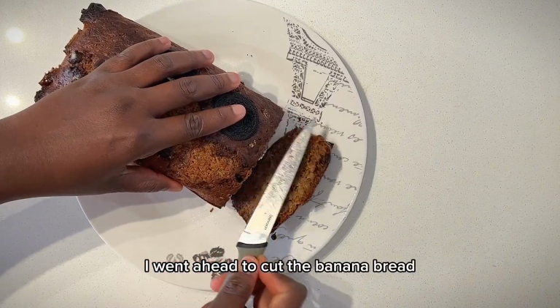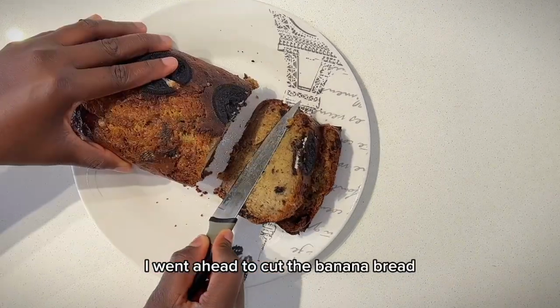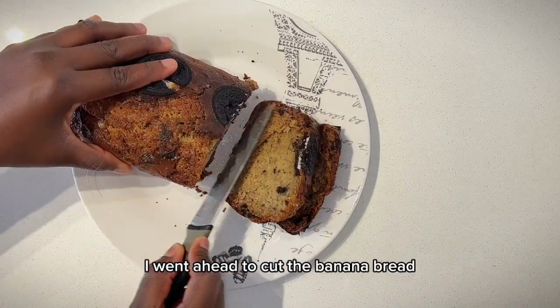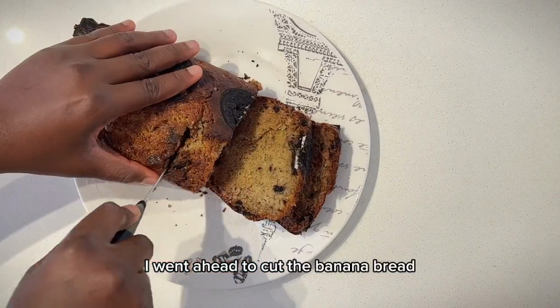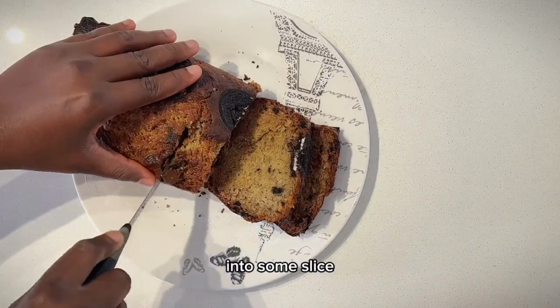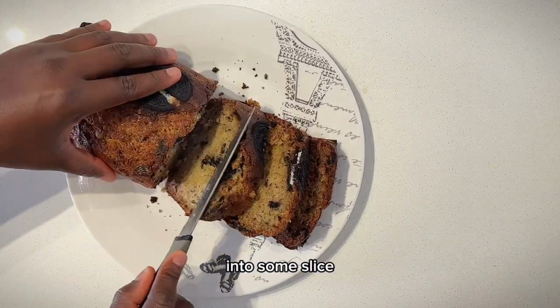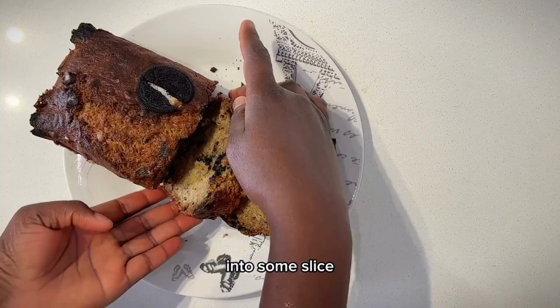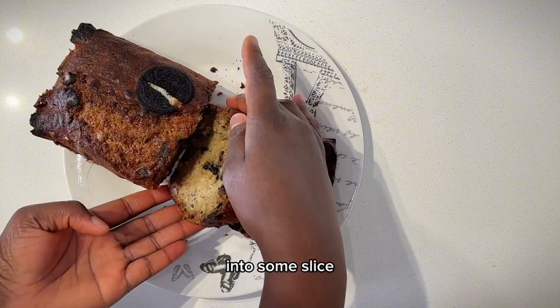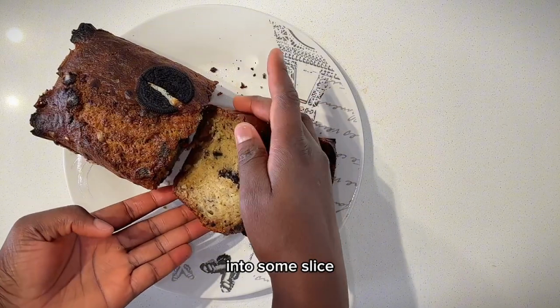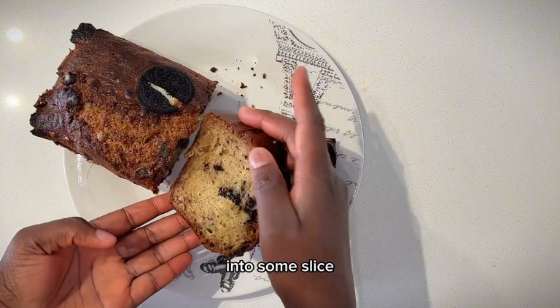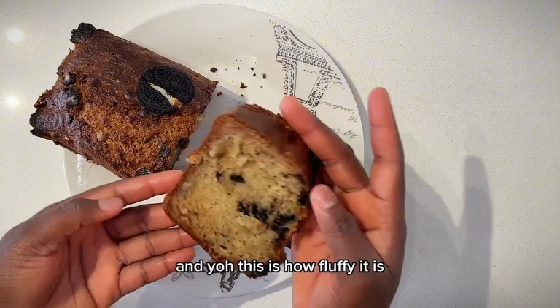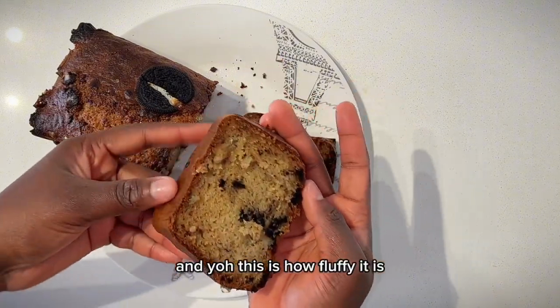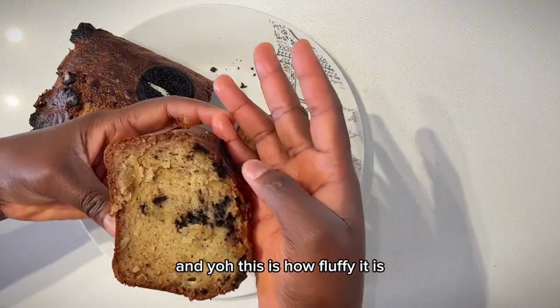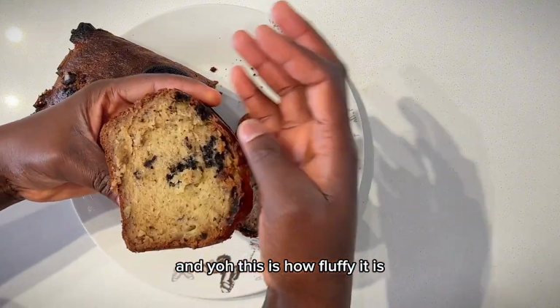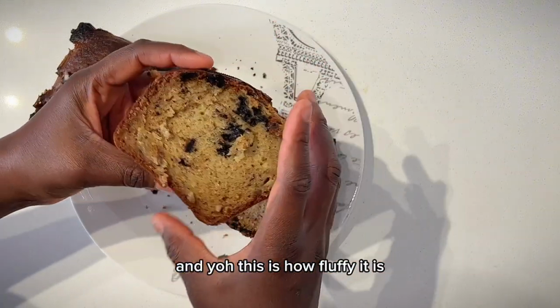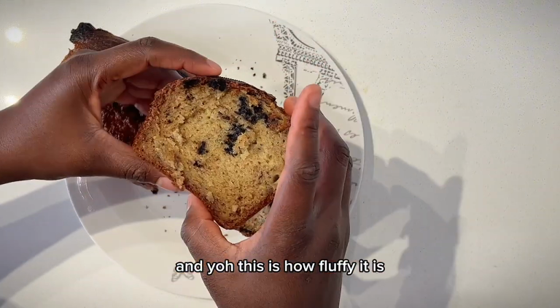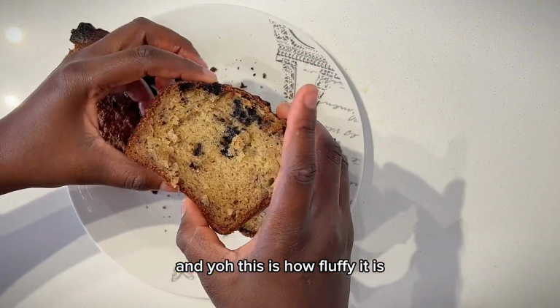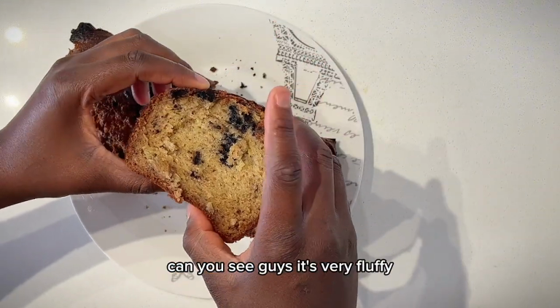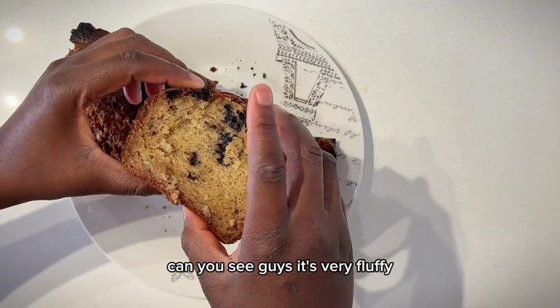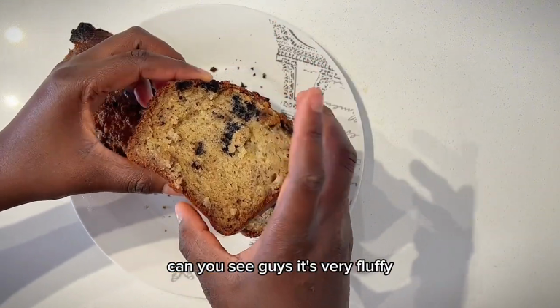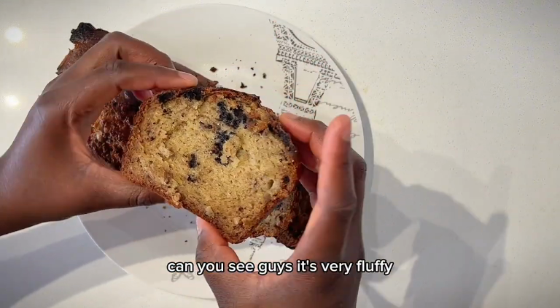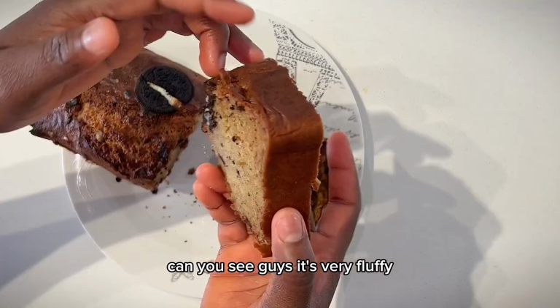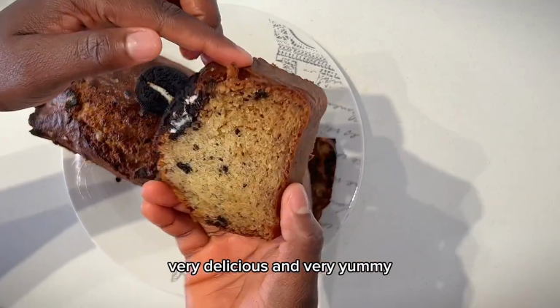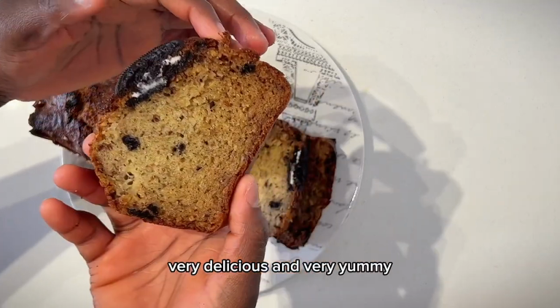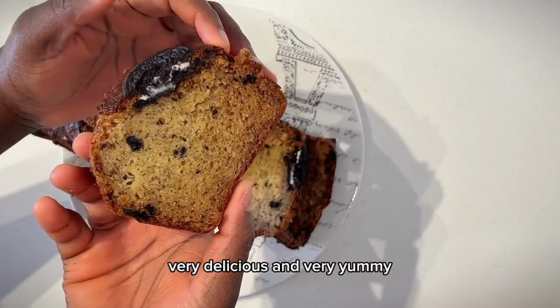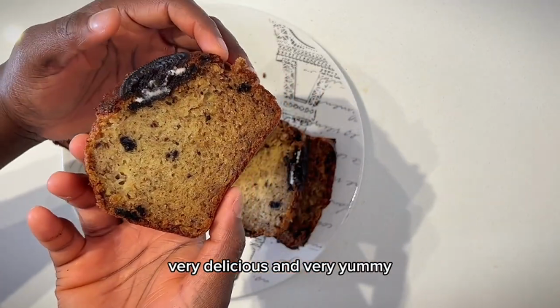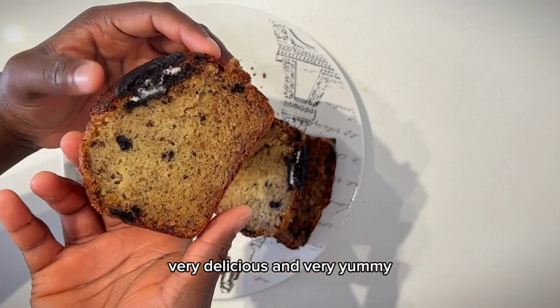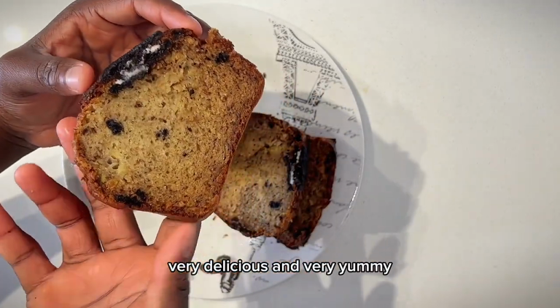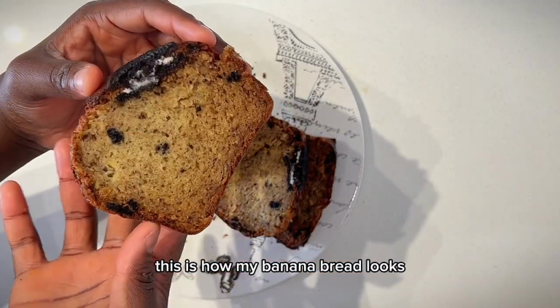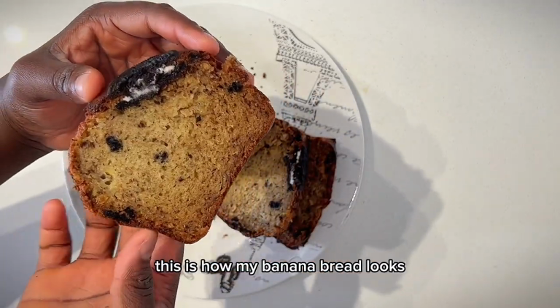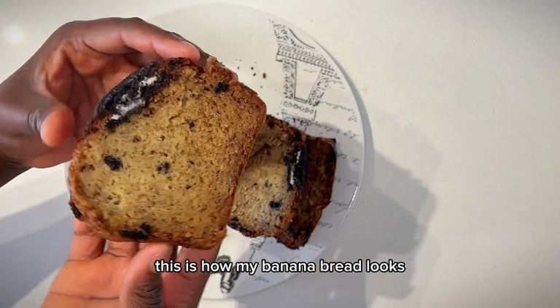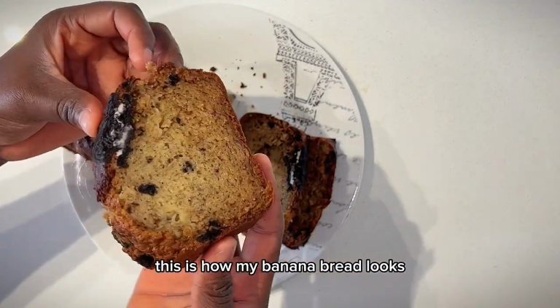I went ahead to cut the banana bread into slices. You can see how fluffy it is — very fluffy, very delicious, and very yummy. This is how my banana bread looks.